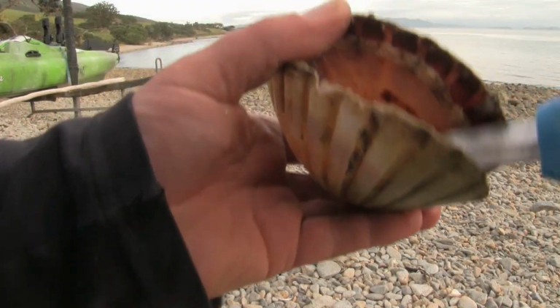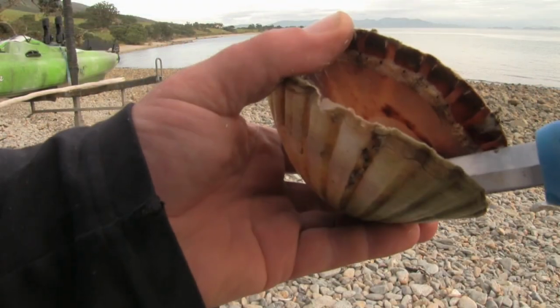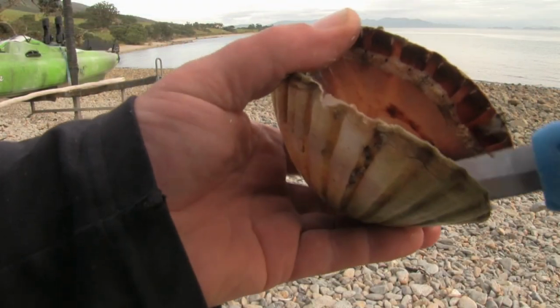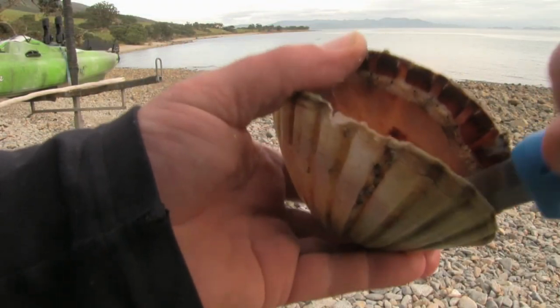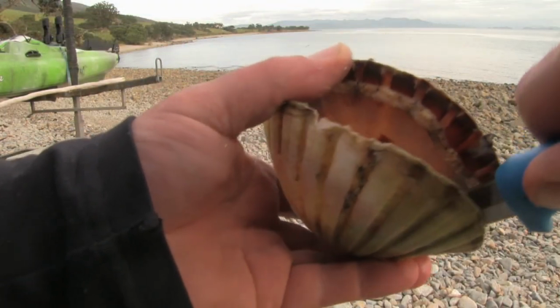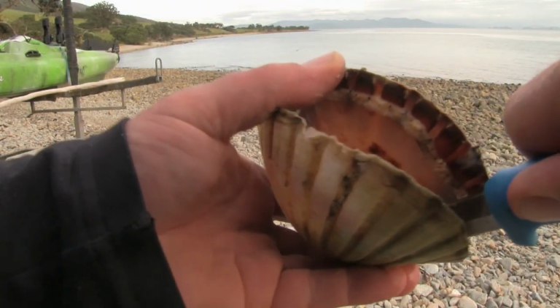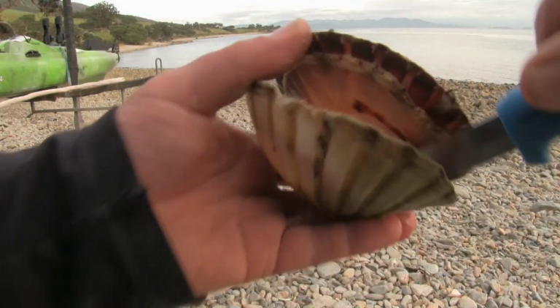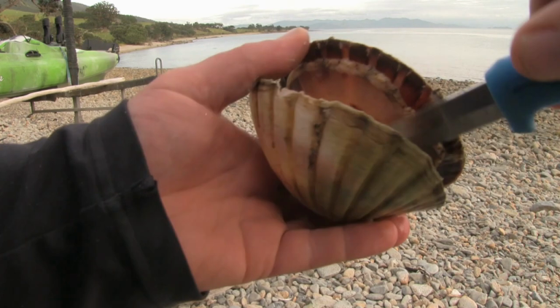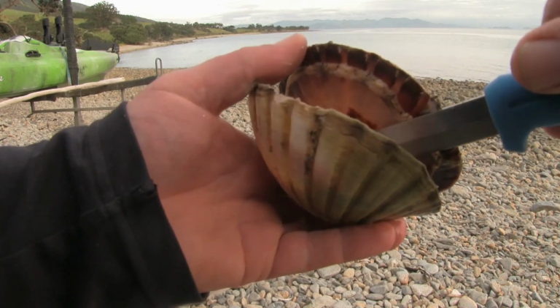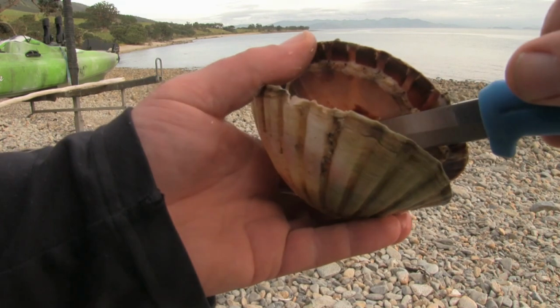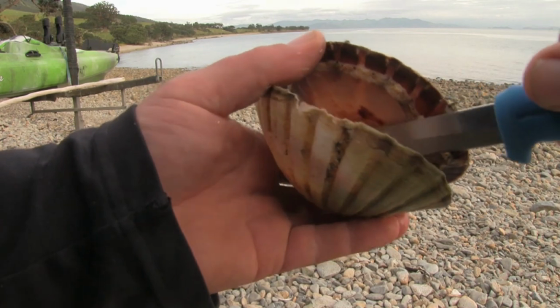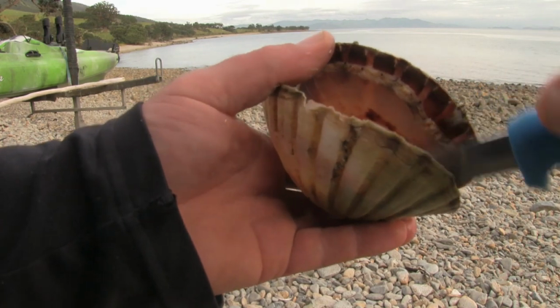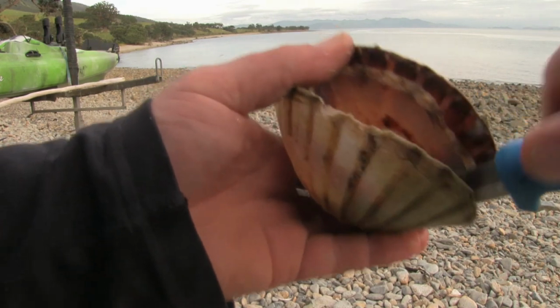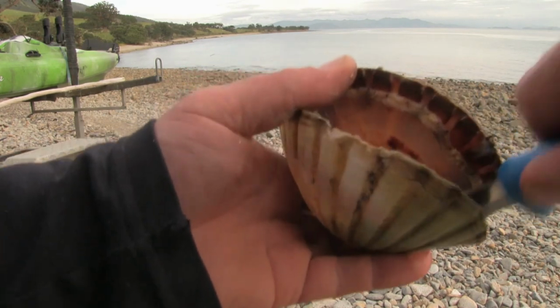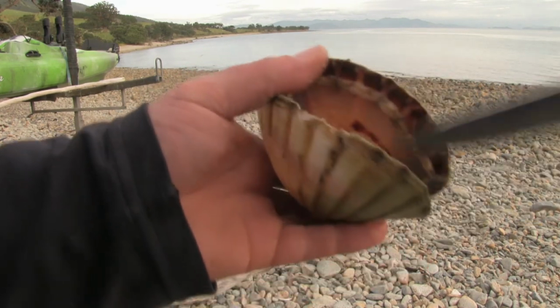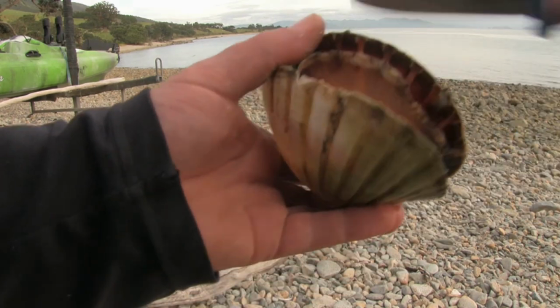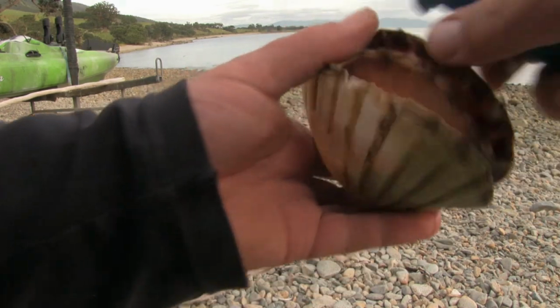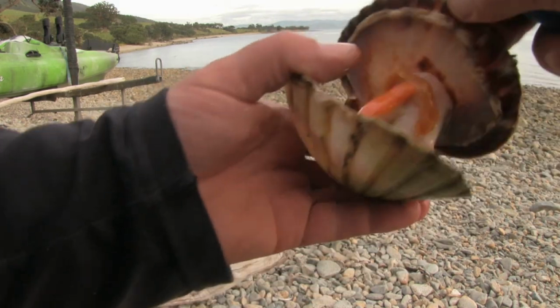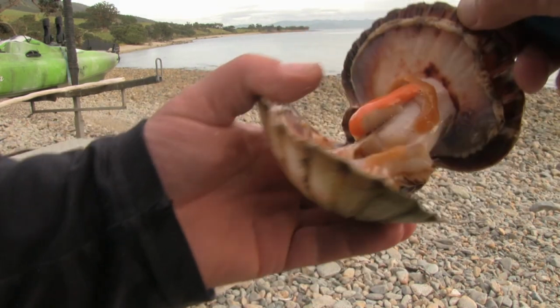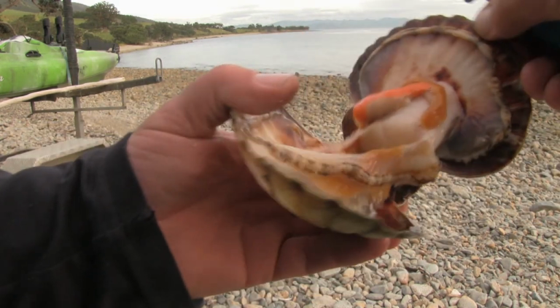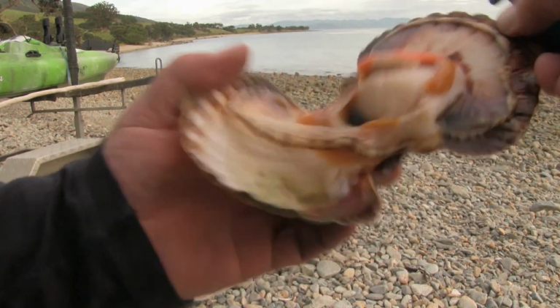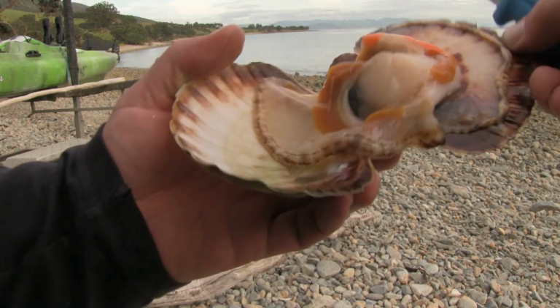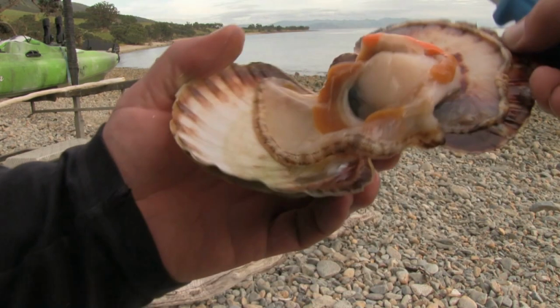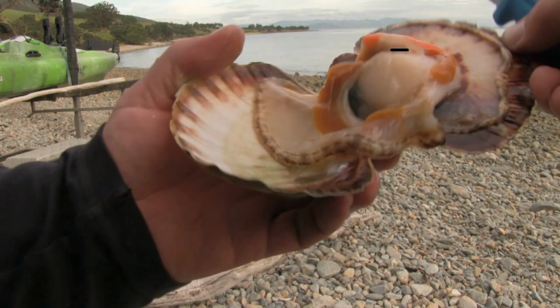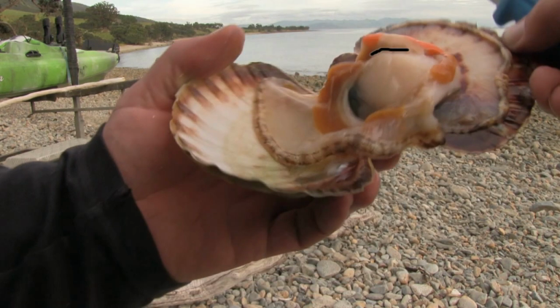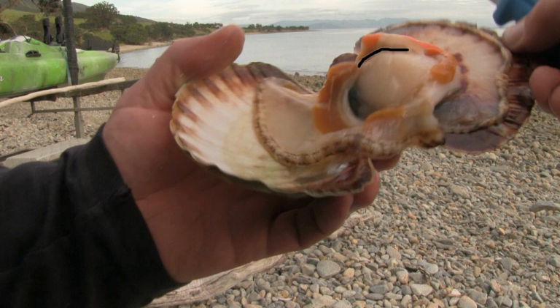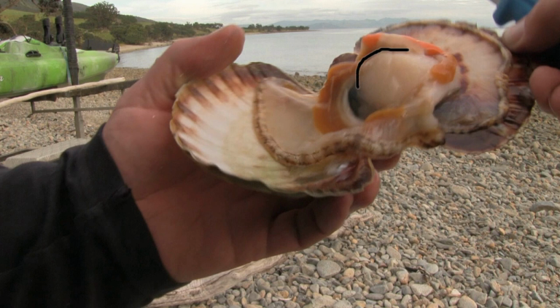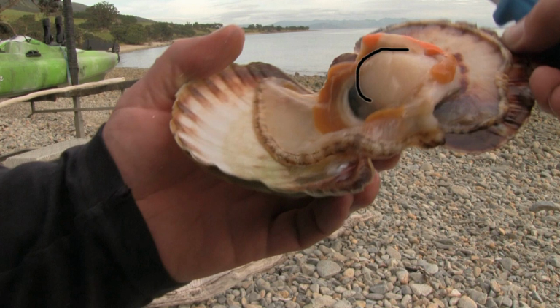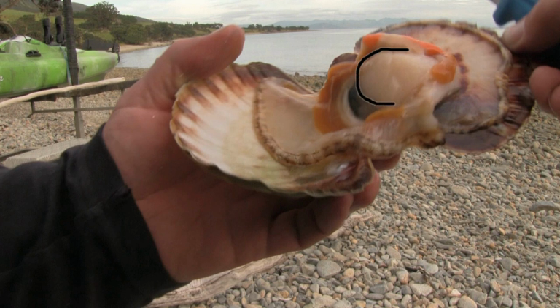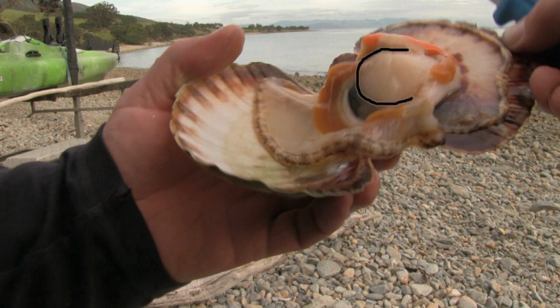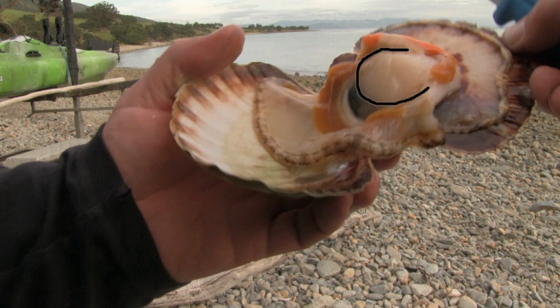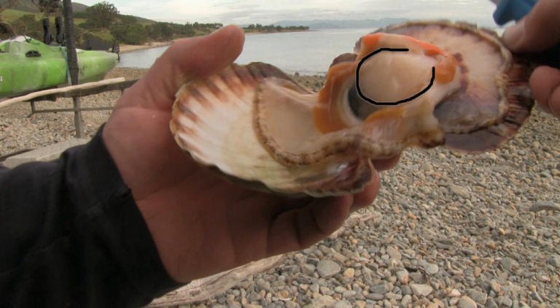We start by using the knife to separate the scallop from the bottom of the shell. To do this we need to cut the foot of the scallop.